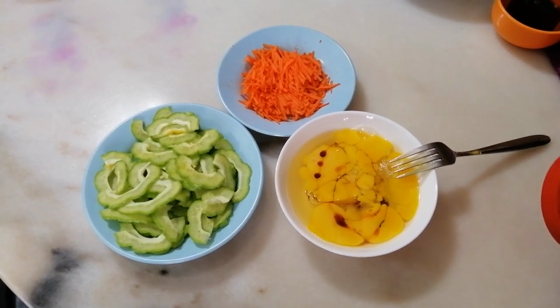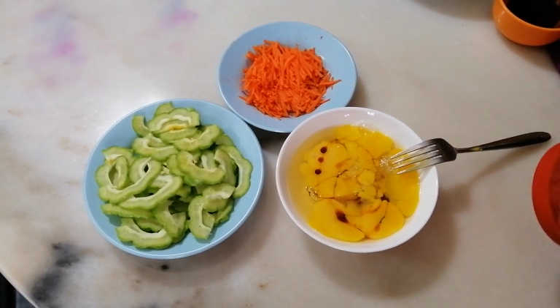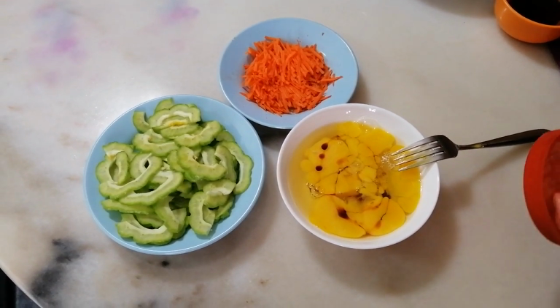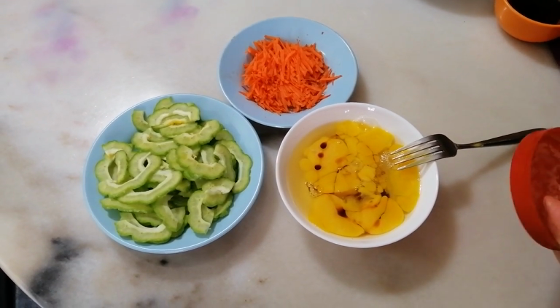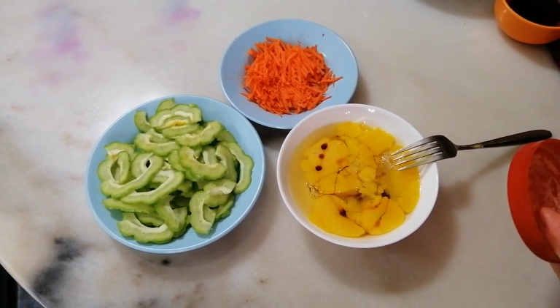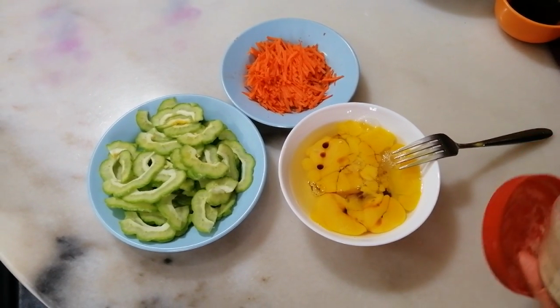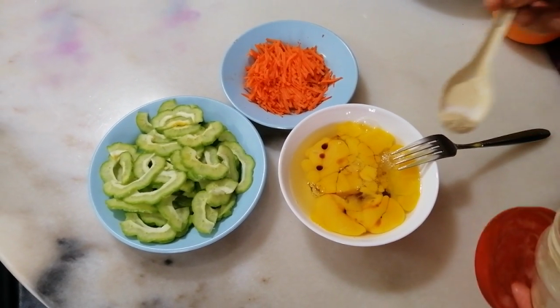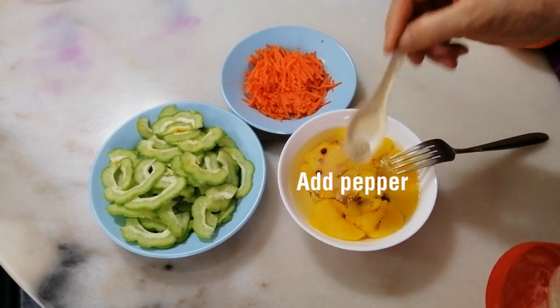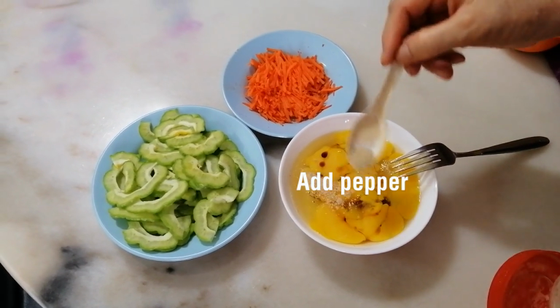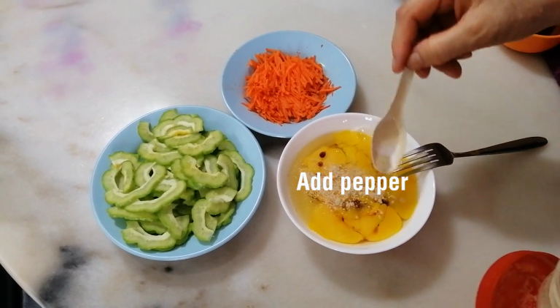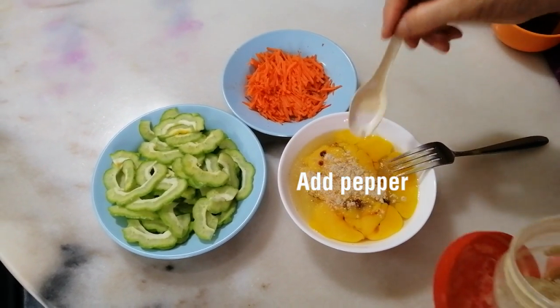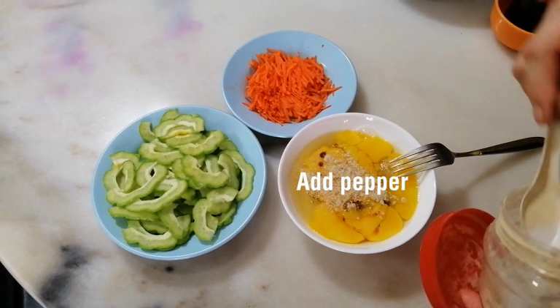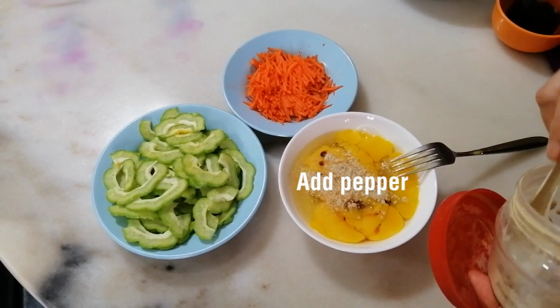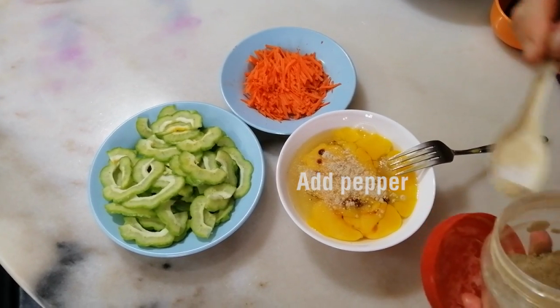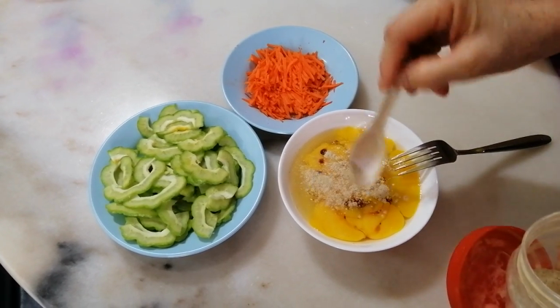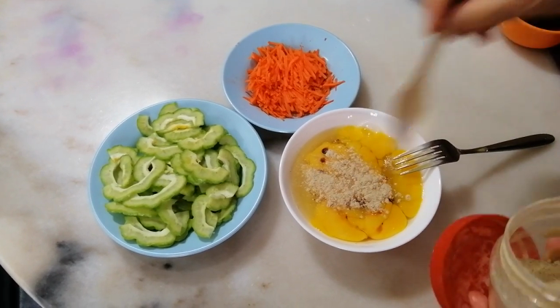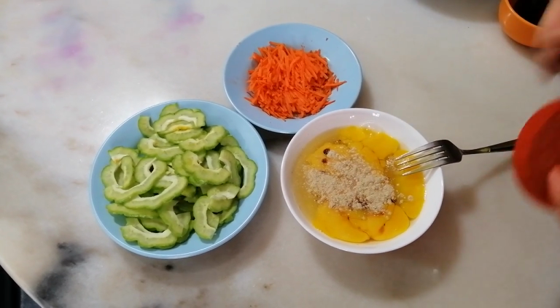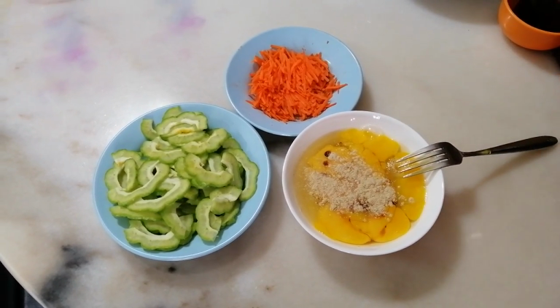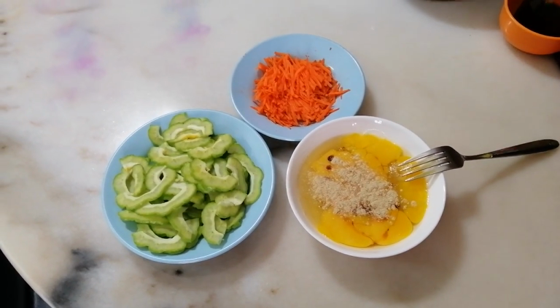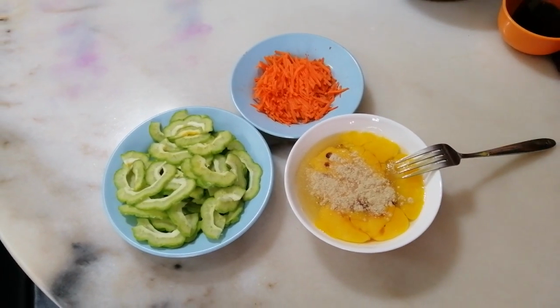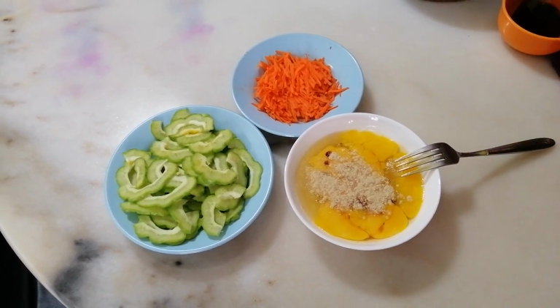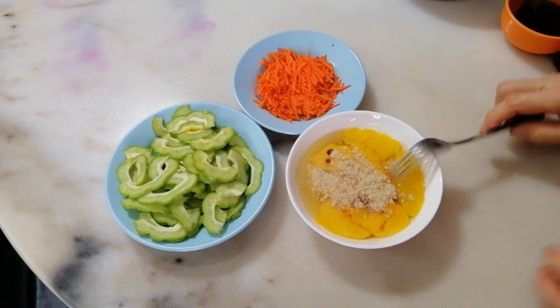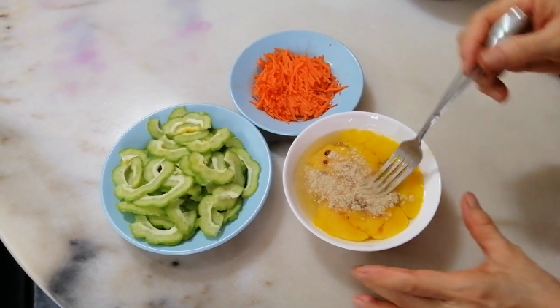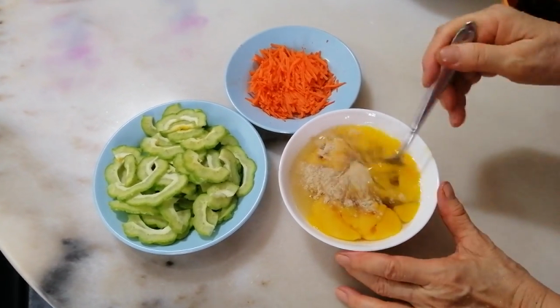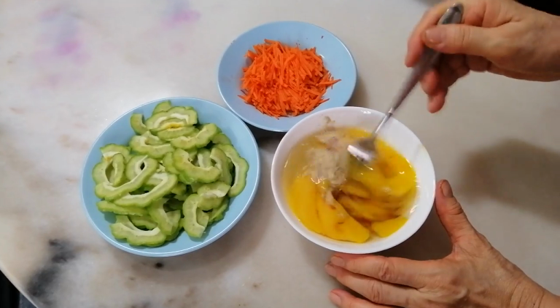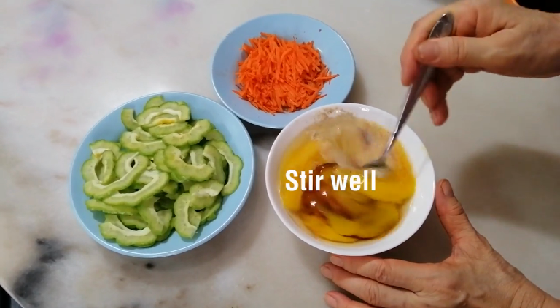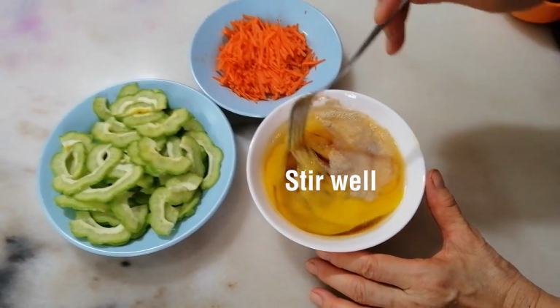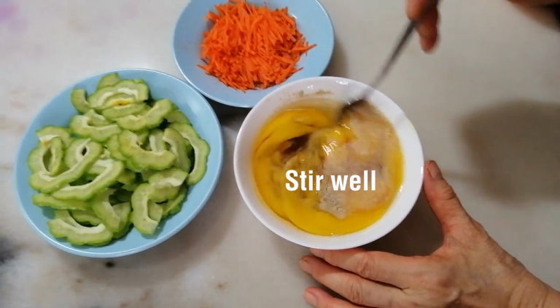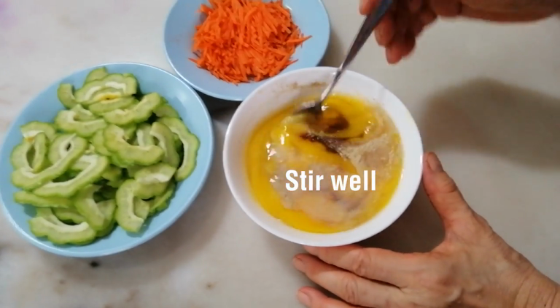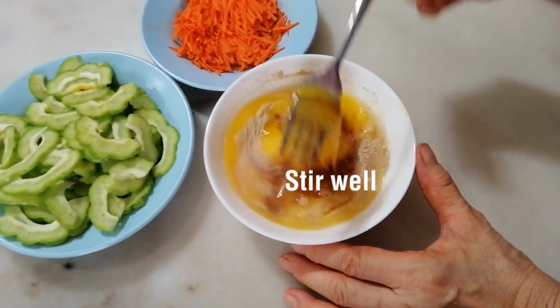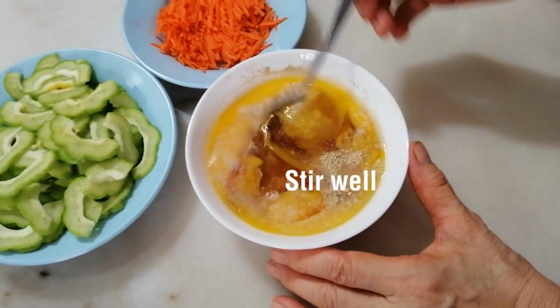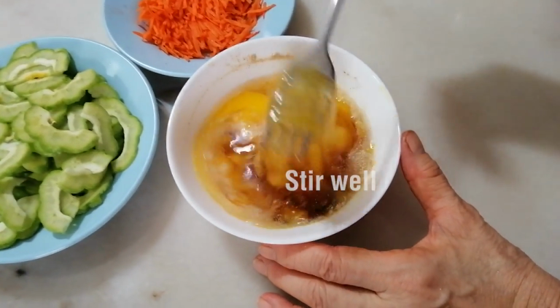Firstly, we will crack the egg and put it into a bowl, and then you add a little bit of soy sauce and pepper, and you stir until everything is well combined.